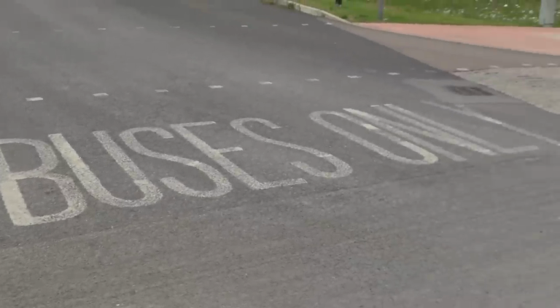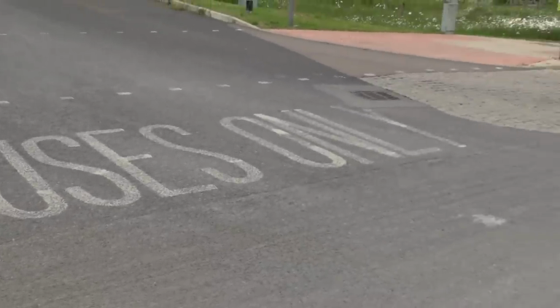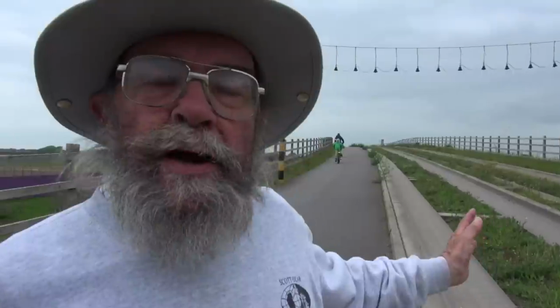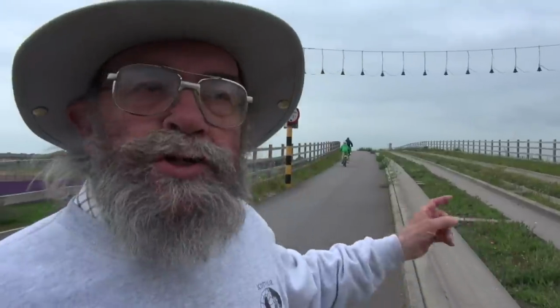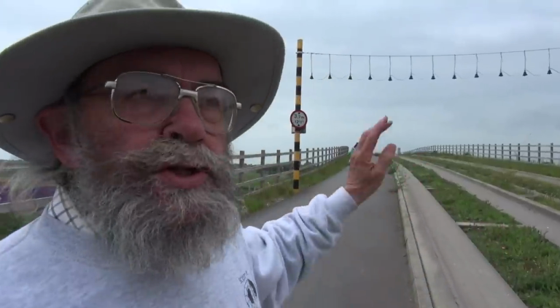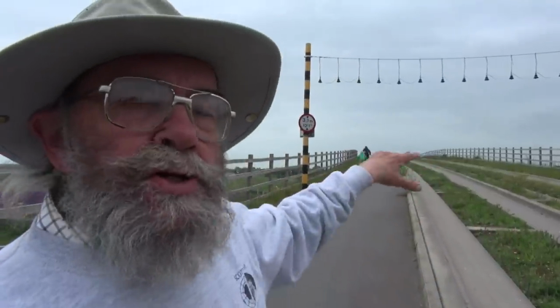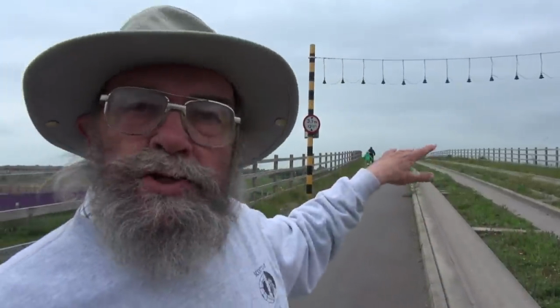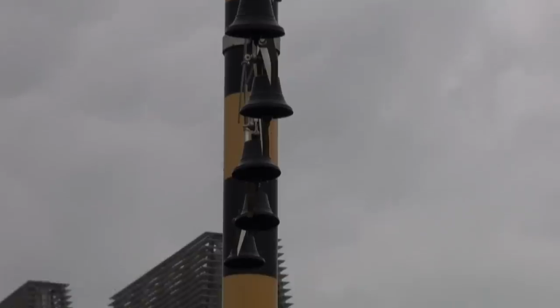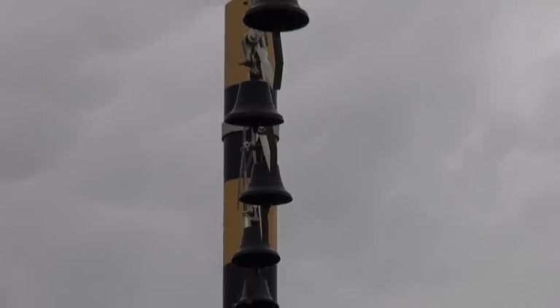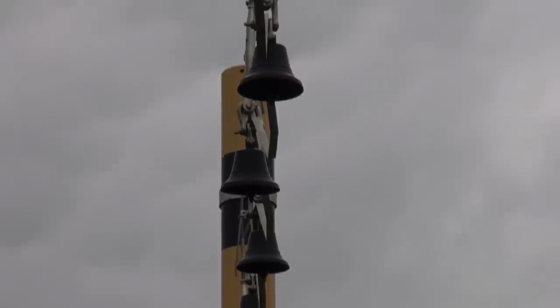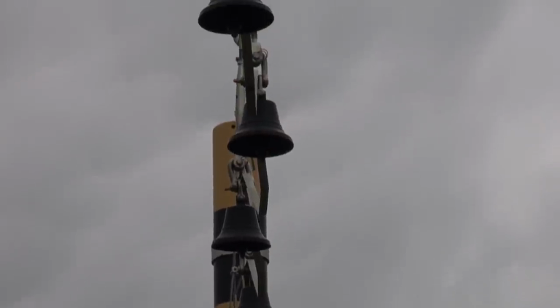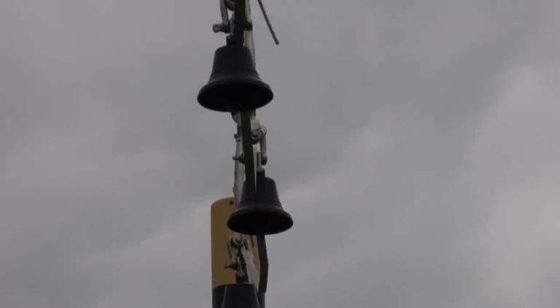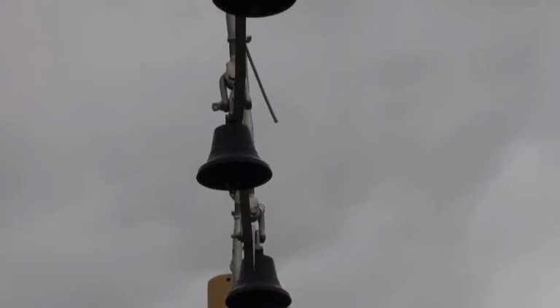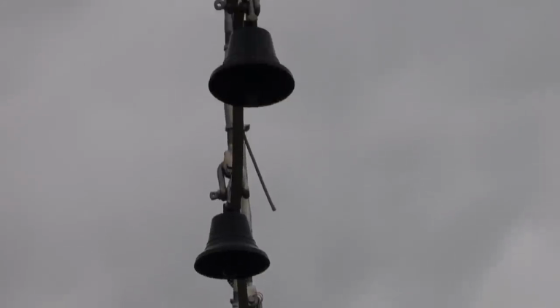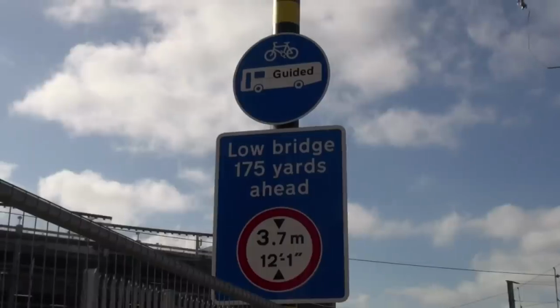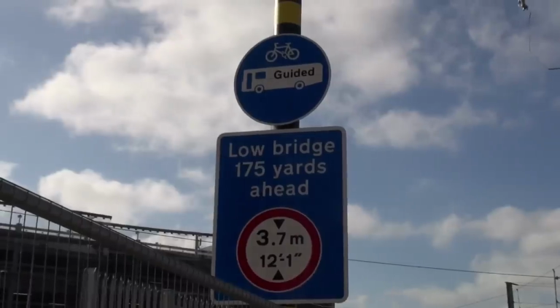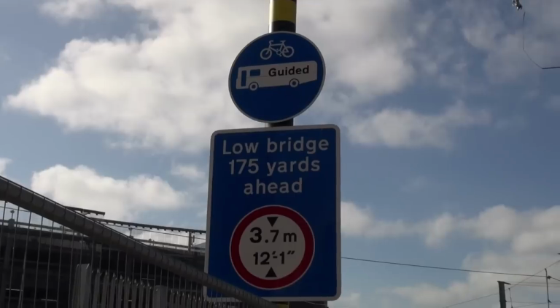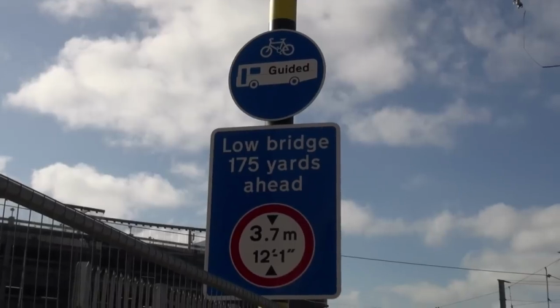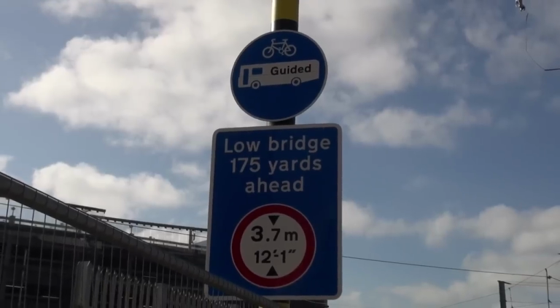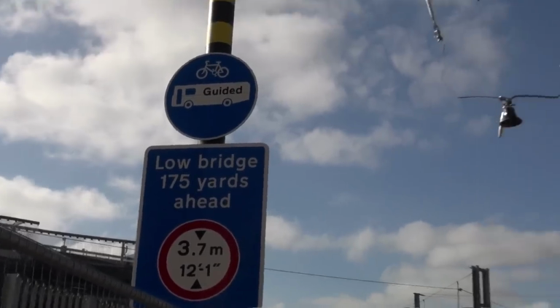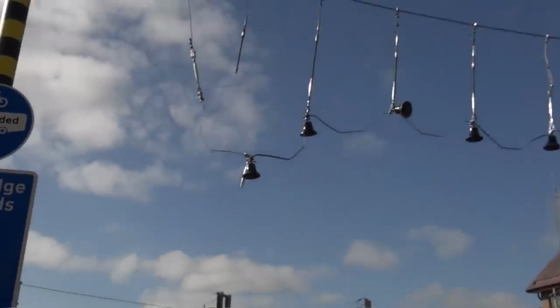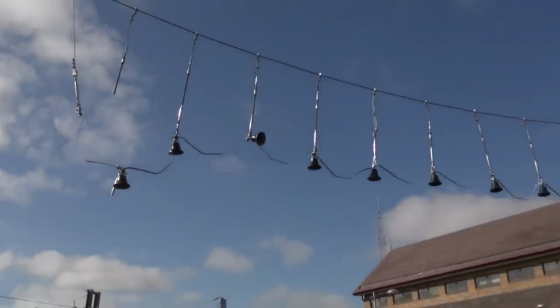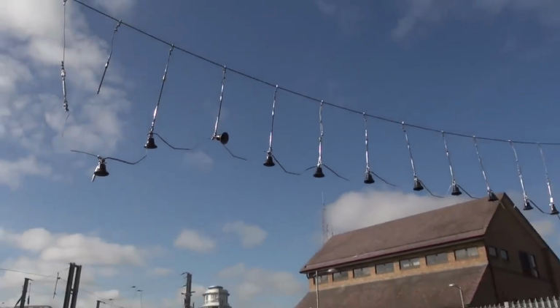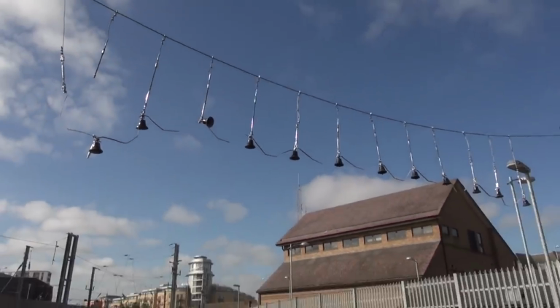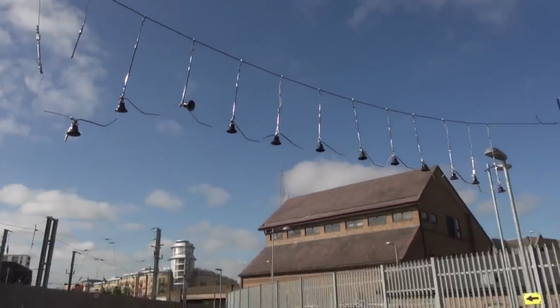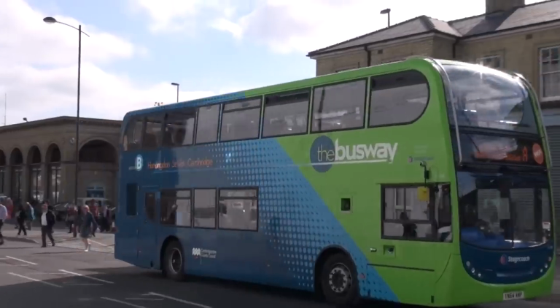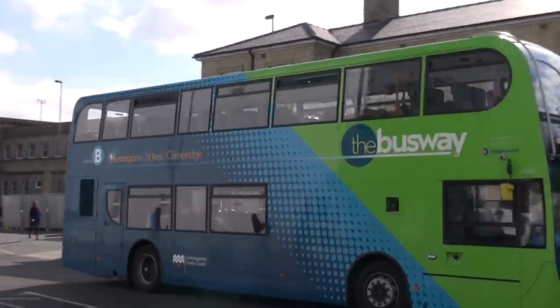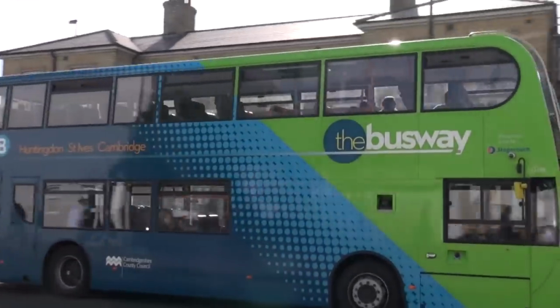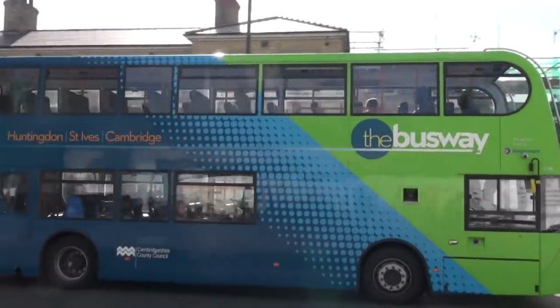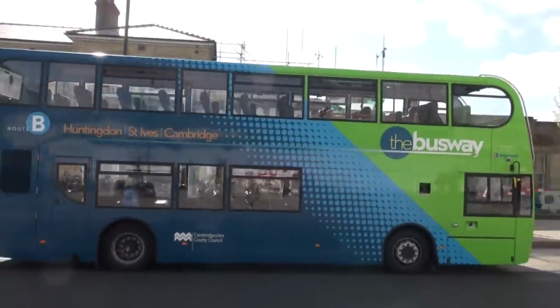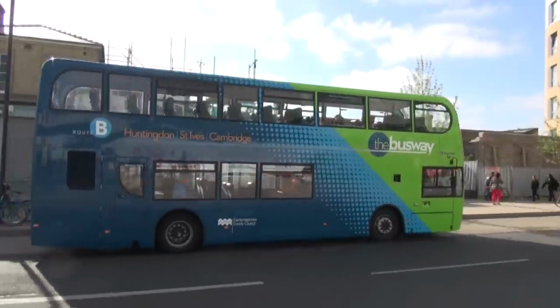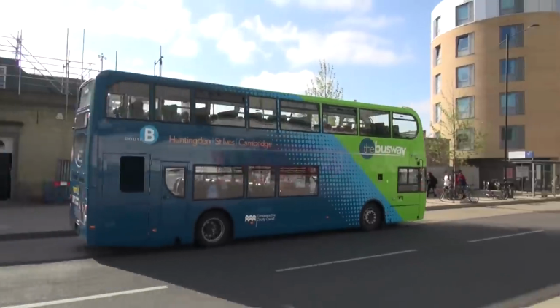The bells above are because this section can only take single deck buses, as there is a low railway bridge further on the route. They're there to remind drivers — there are some double deck guided buses, but they can't come on this section.